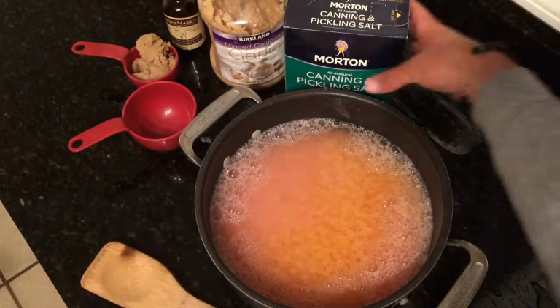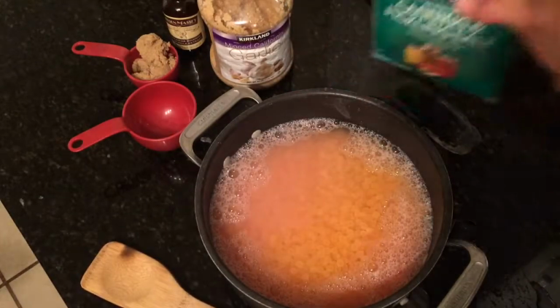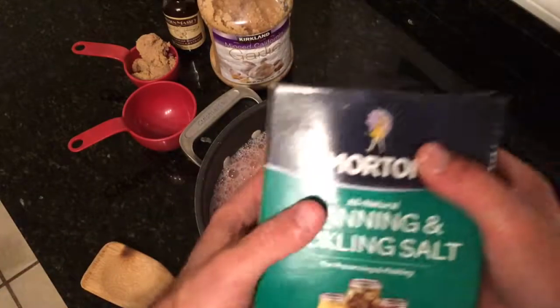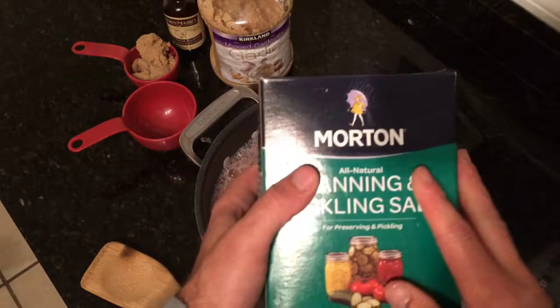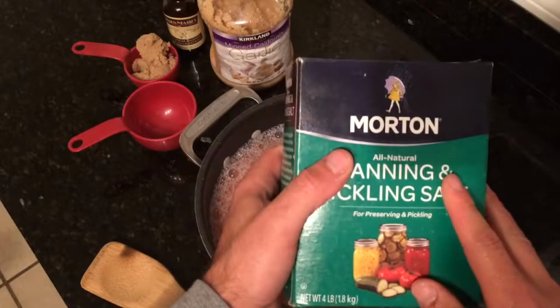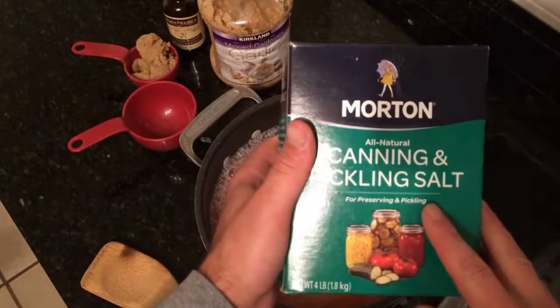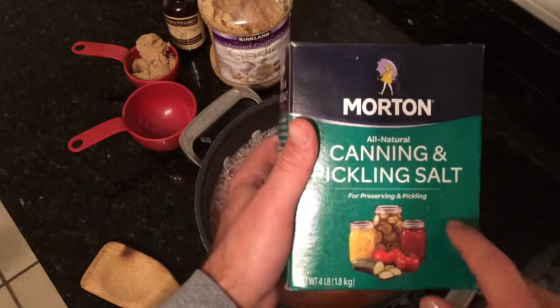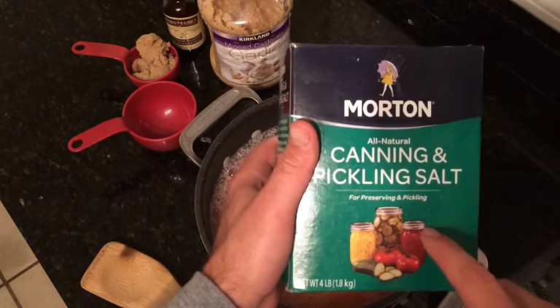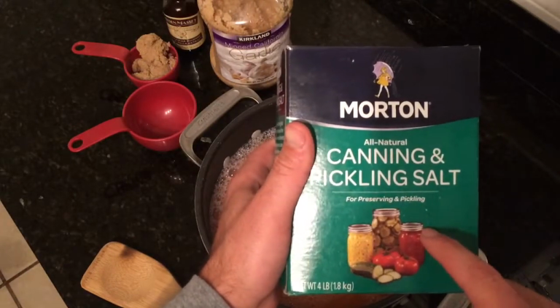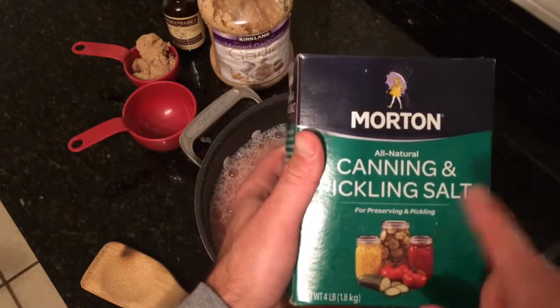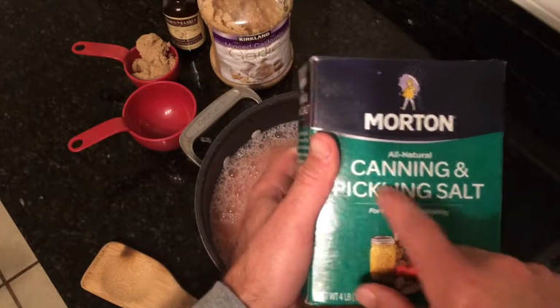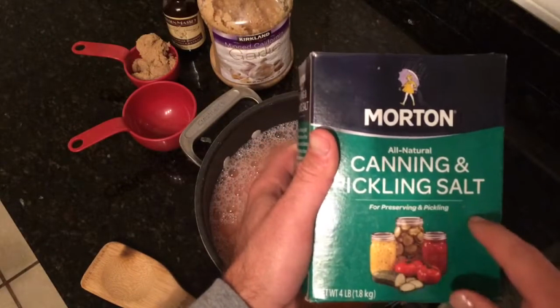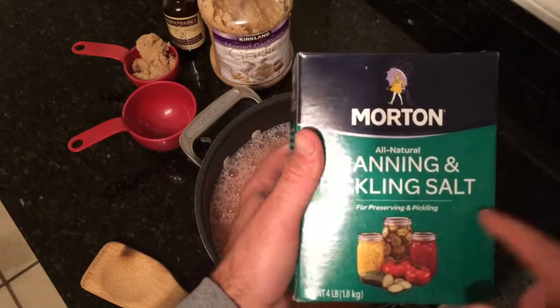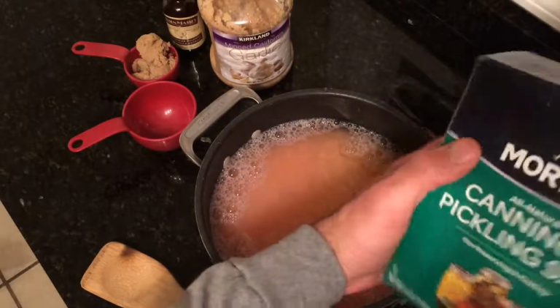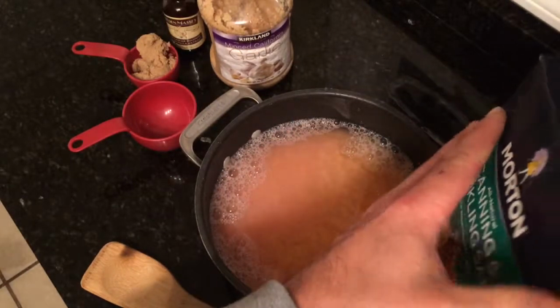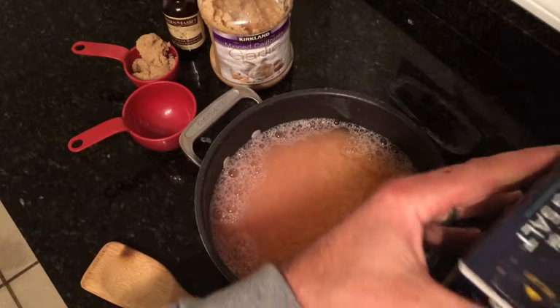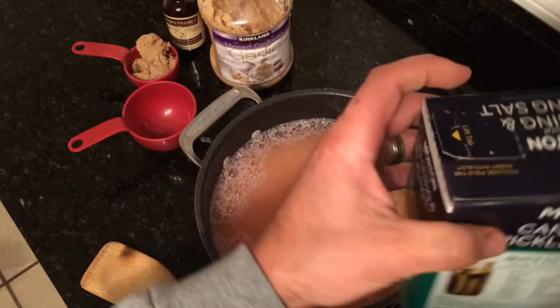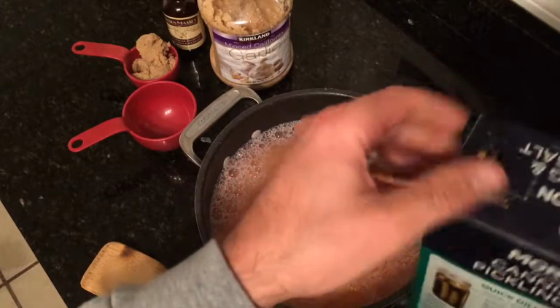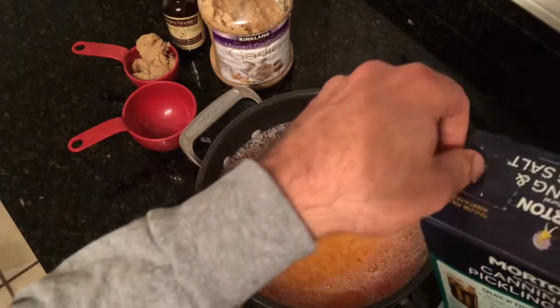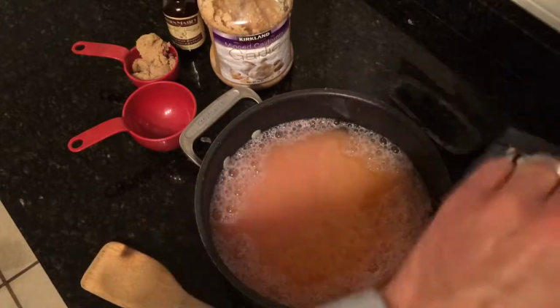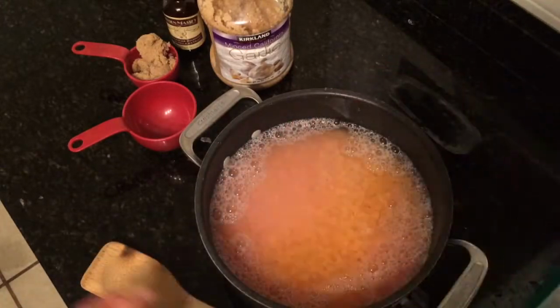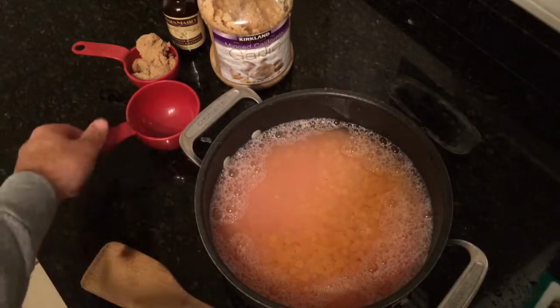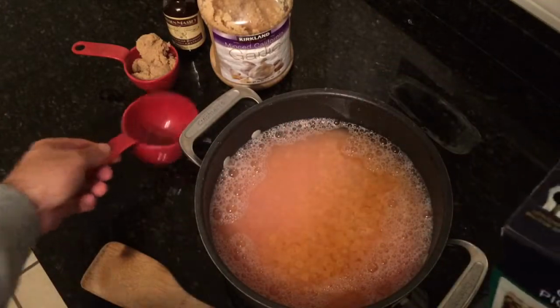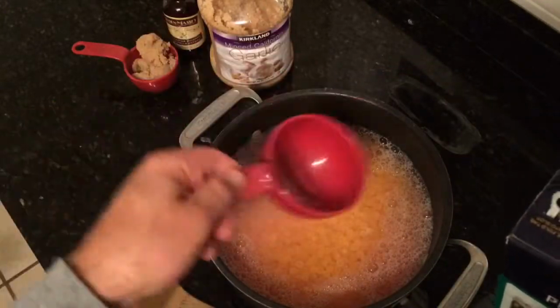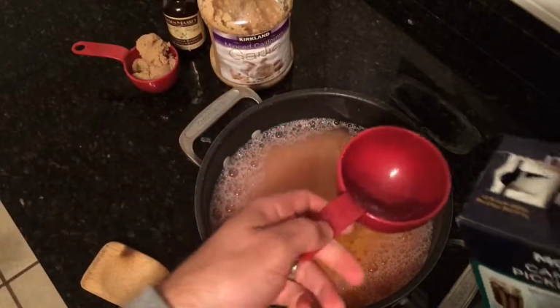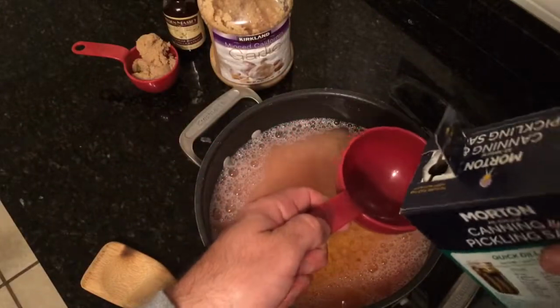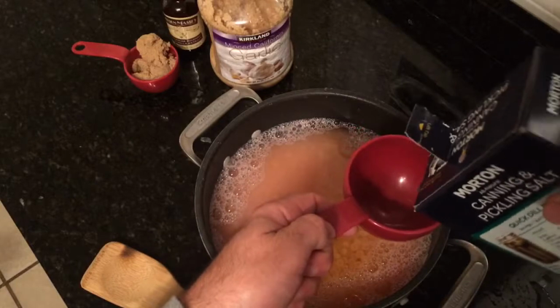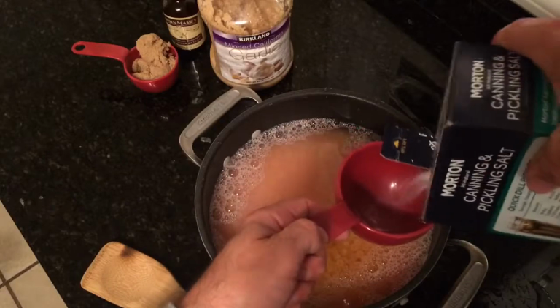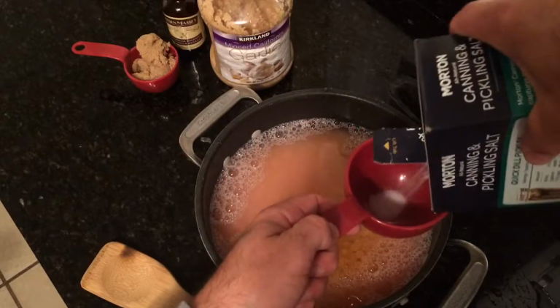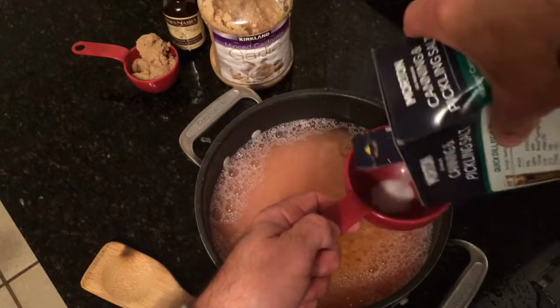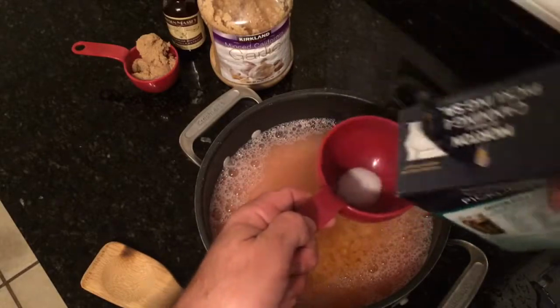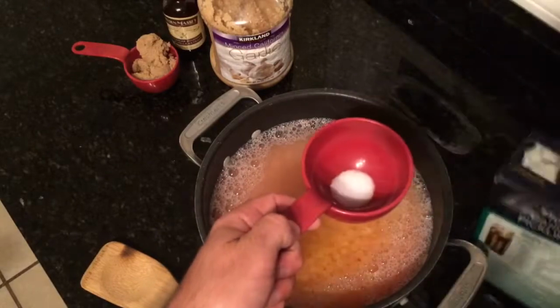I use canning salt. You can use kosher salt — it has to be non-iodized. Canning and pickling salt doesn't have any iodine in it. The iodine will destroy your eggs. For a pot about that size, I take a full cup of salt.